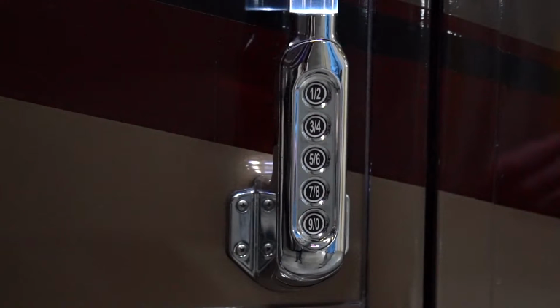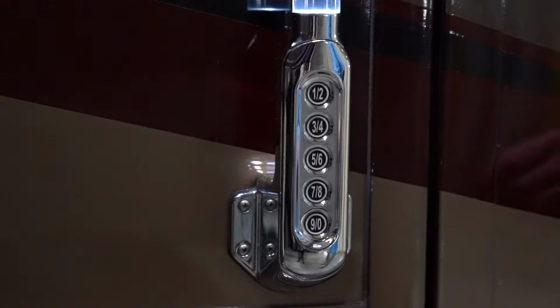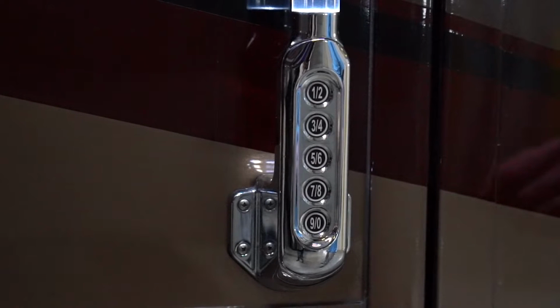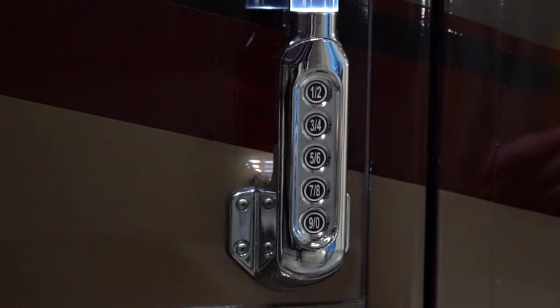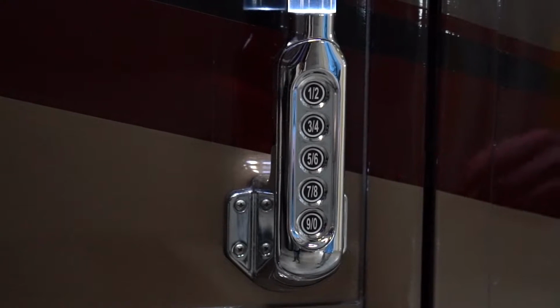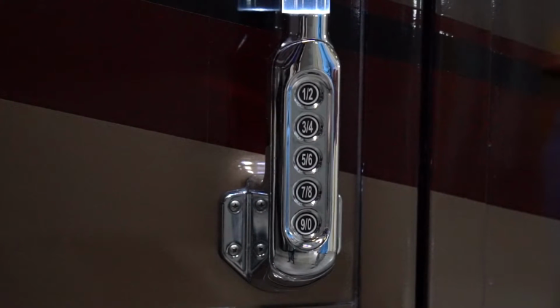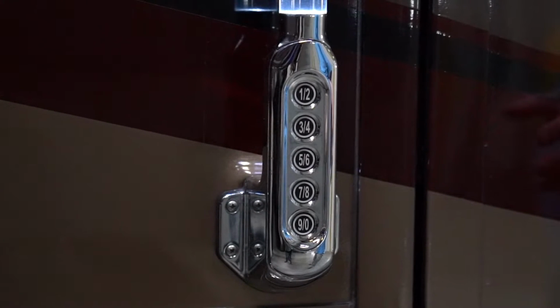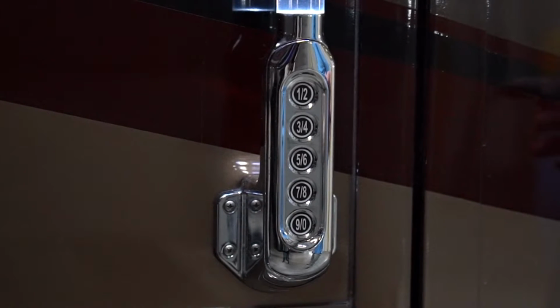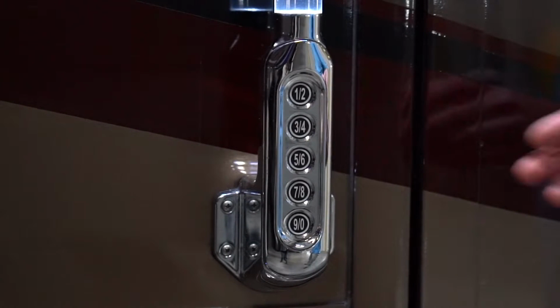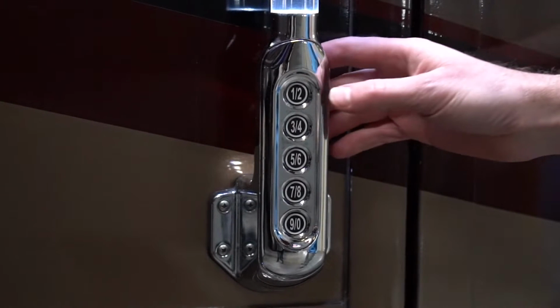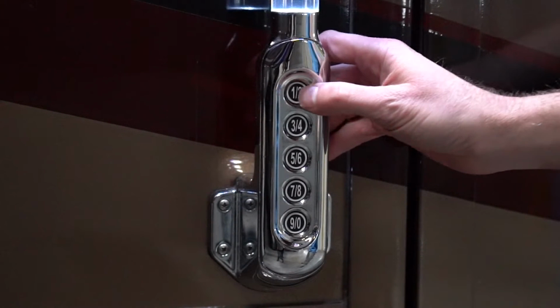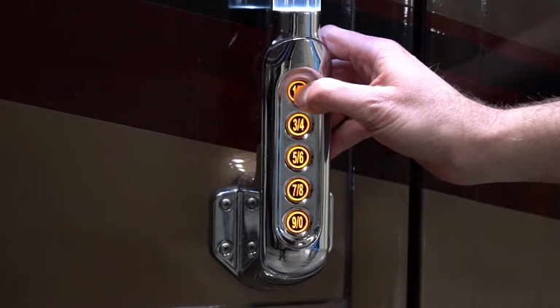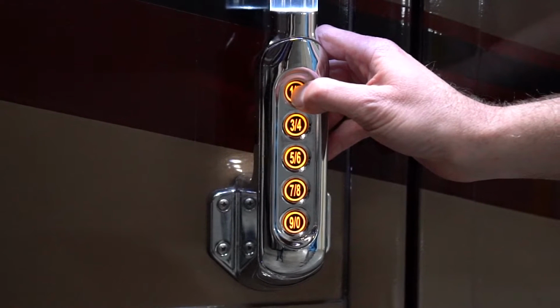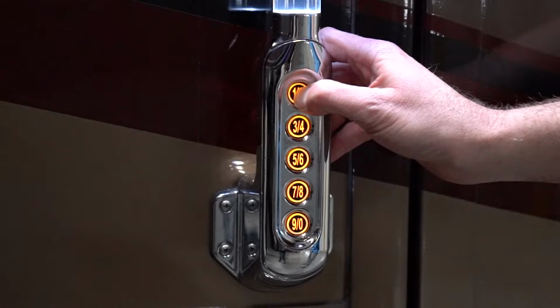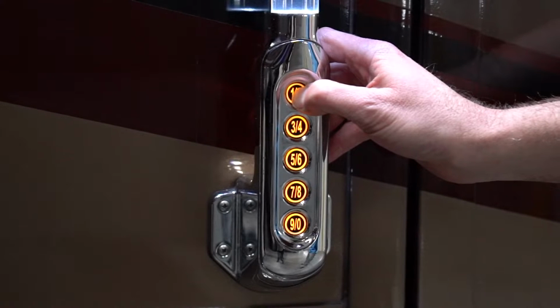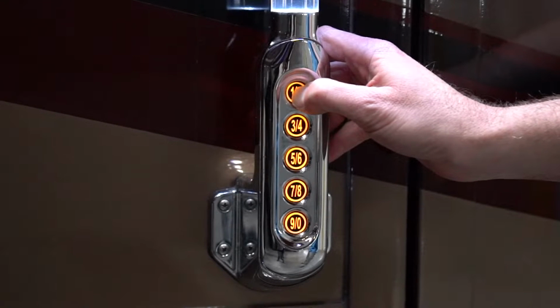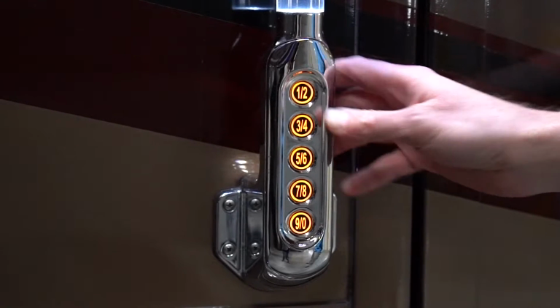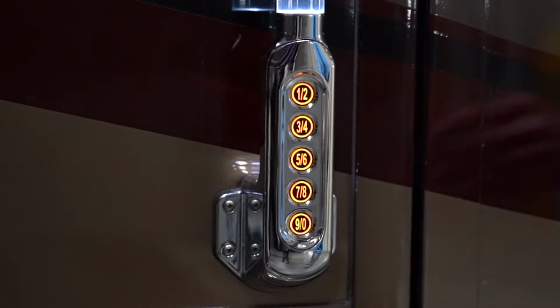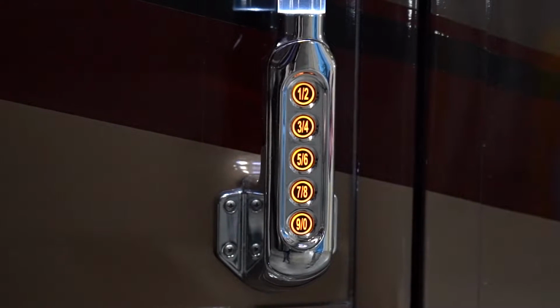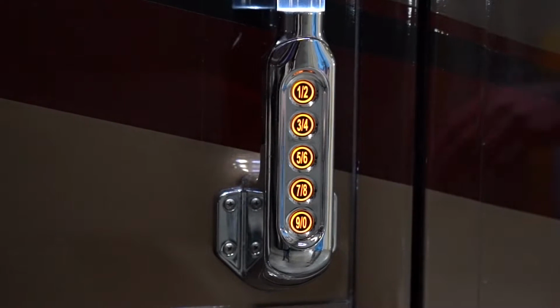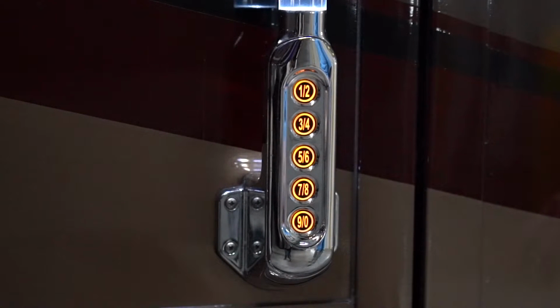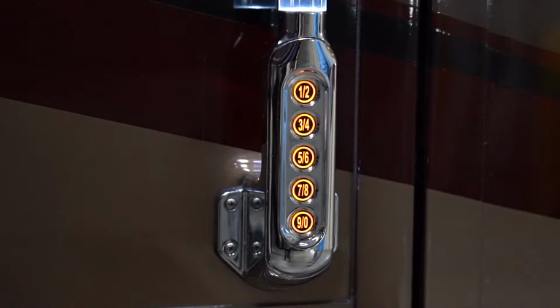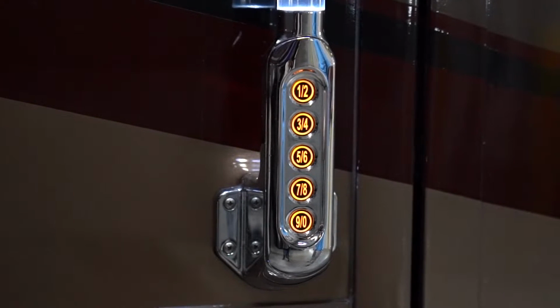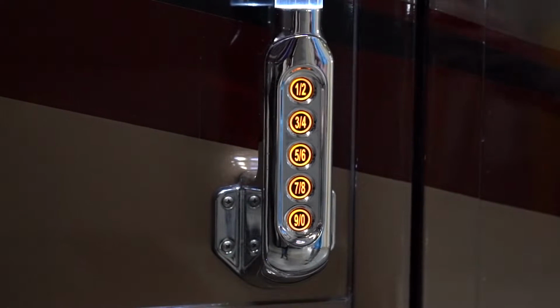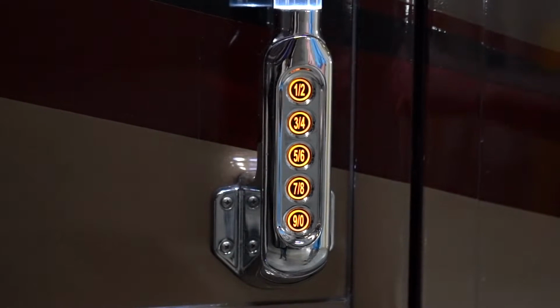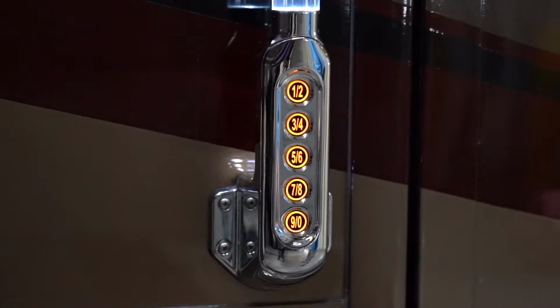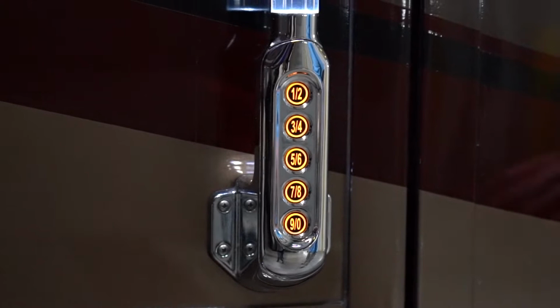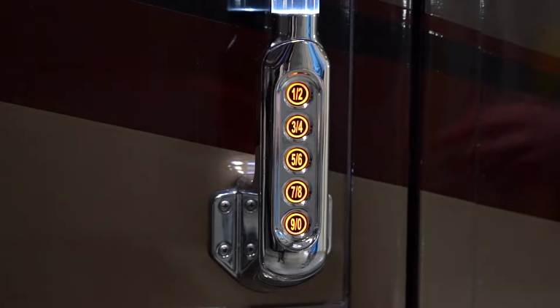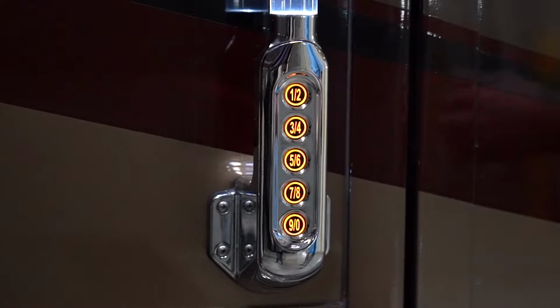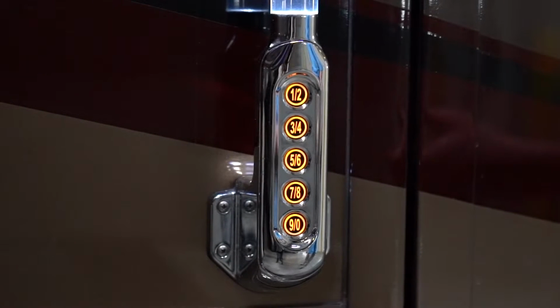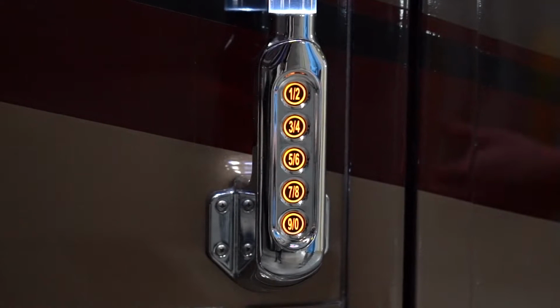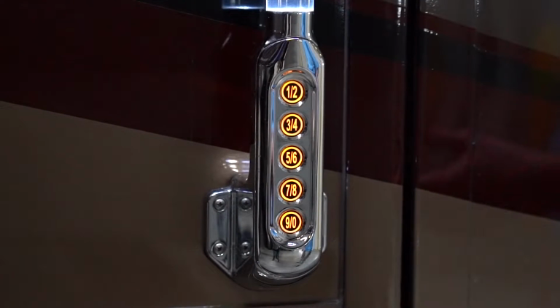To lock the doors, simply press the one-two button. Give it a couple seconds — that locks everything in sequence: the entry door and the baggage doors, in a three or four different staggered sequence of locking.